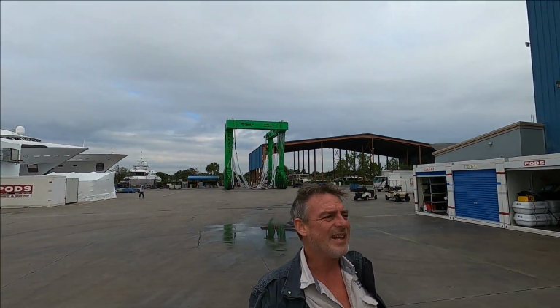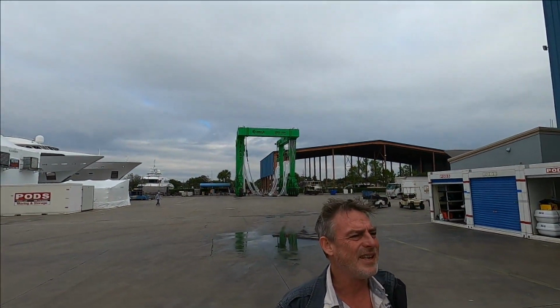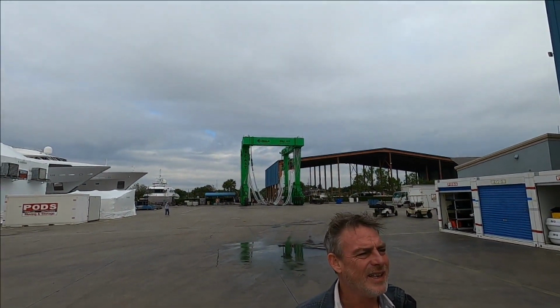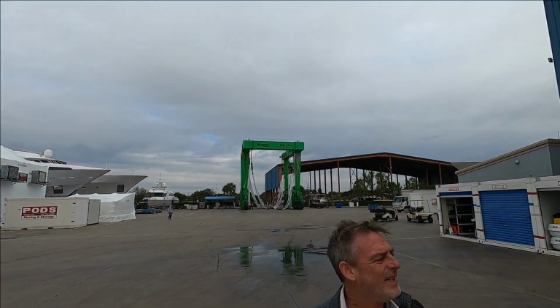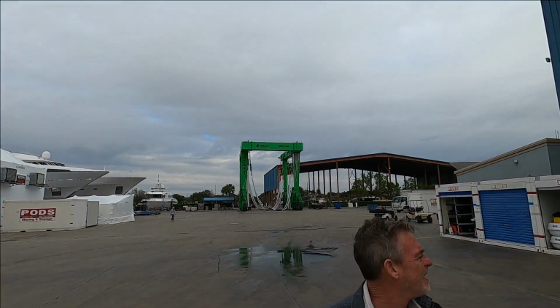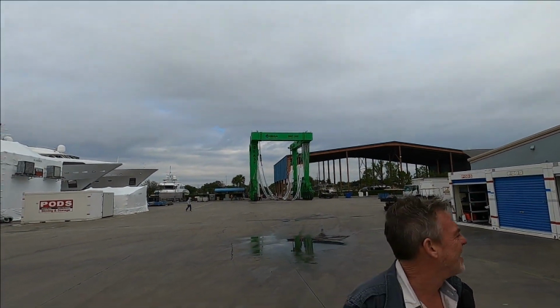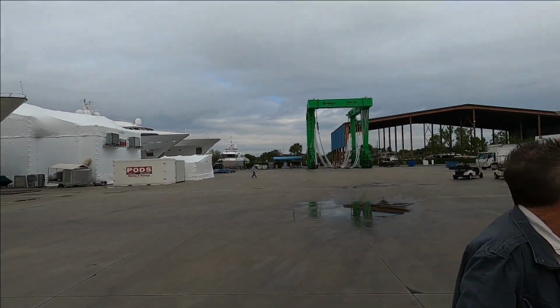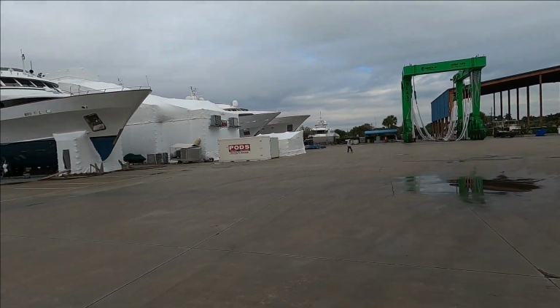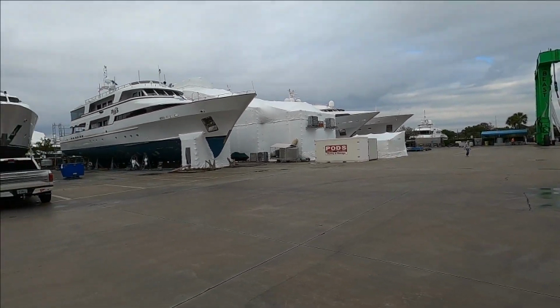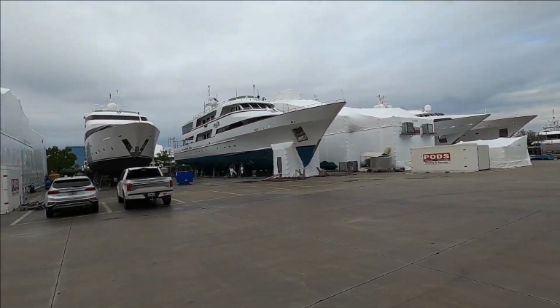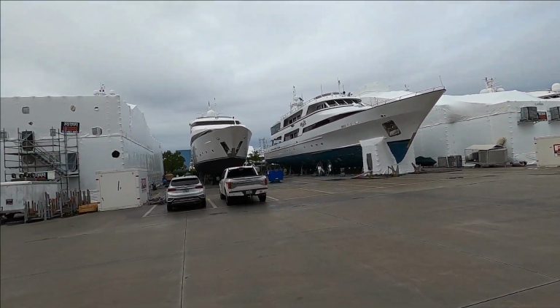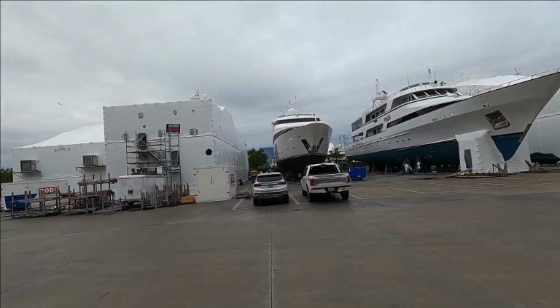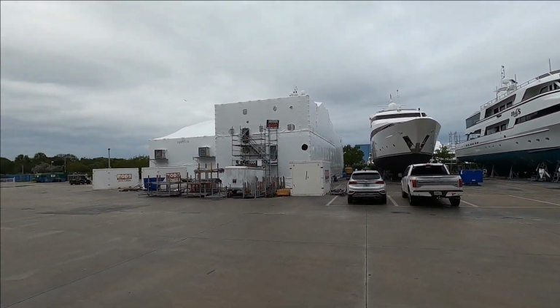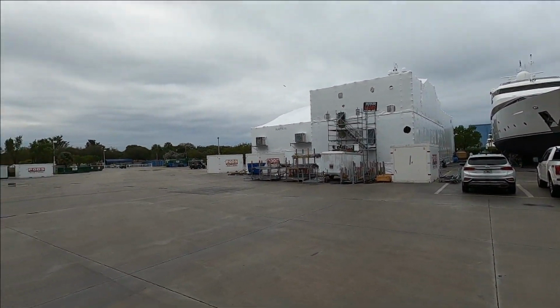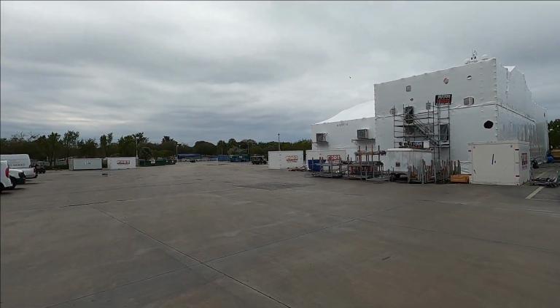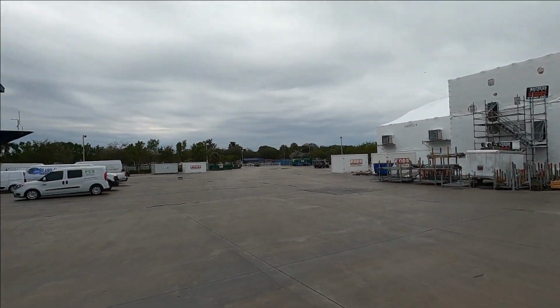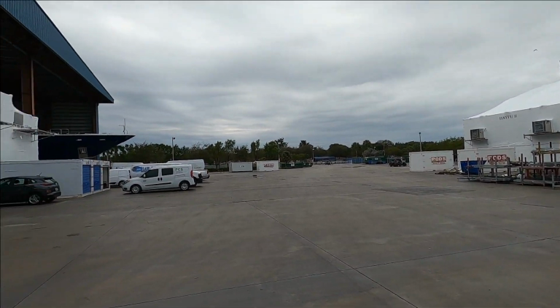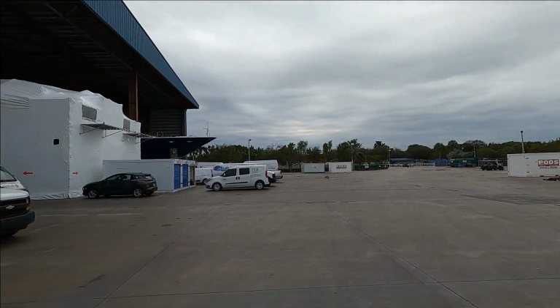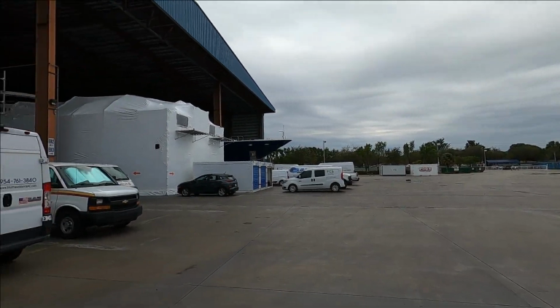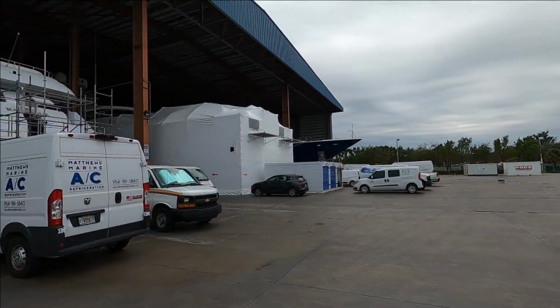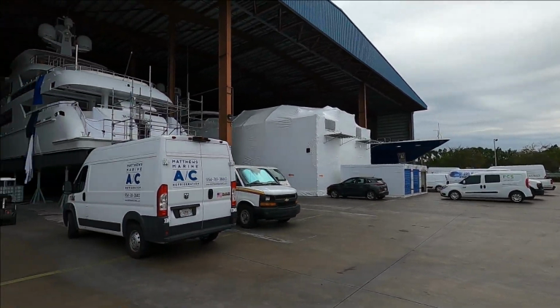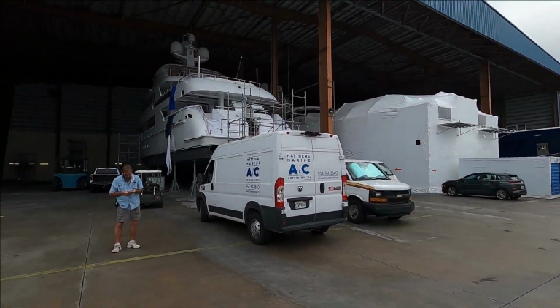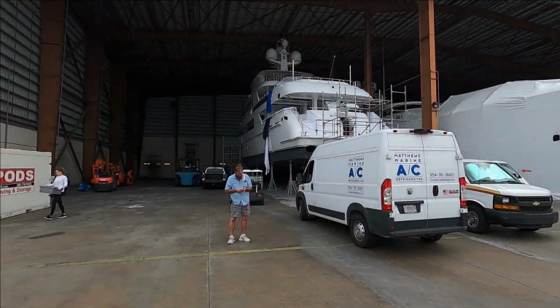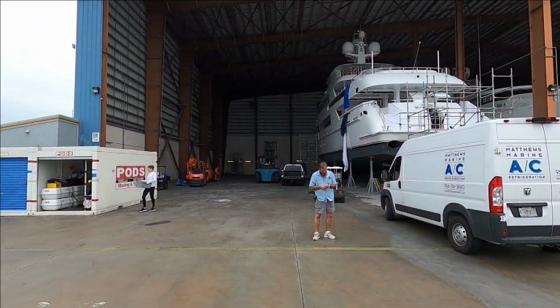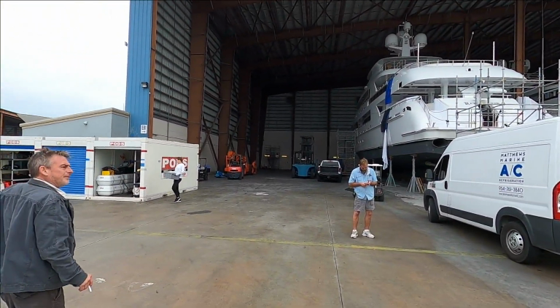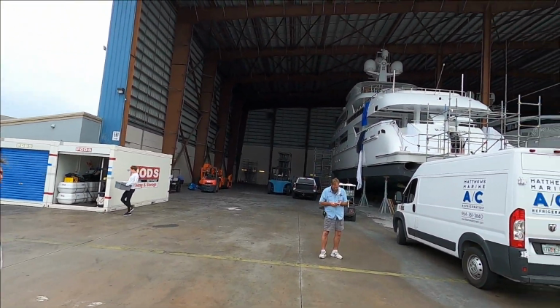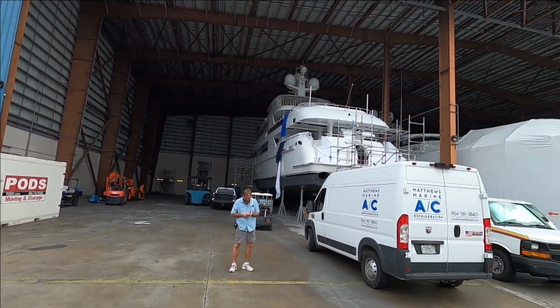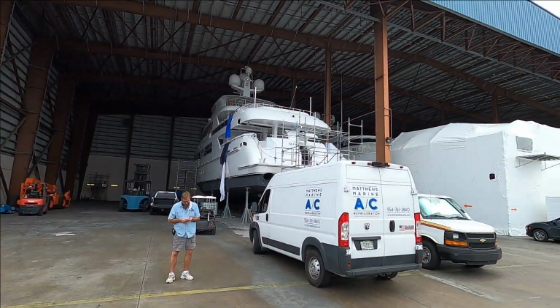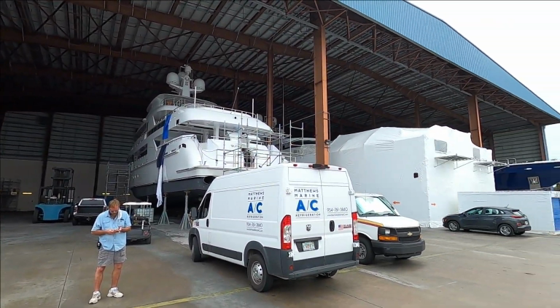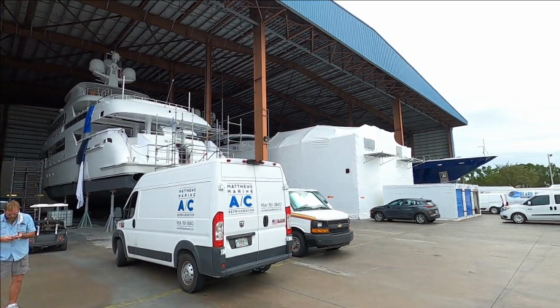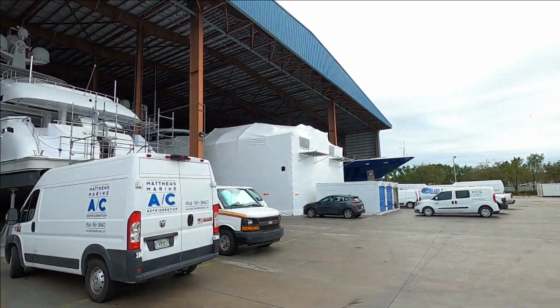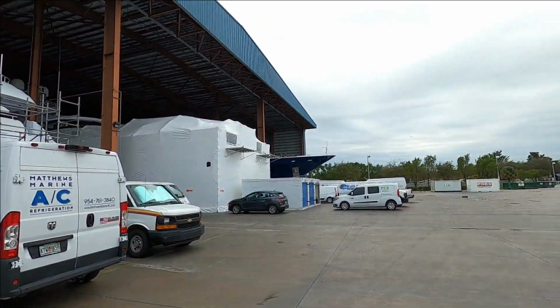Look at that big ol' crane right there. Lauderdale Marine Center — this is just the haul out portion. East Yard.